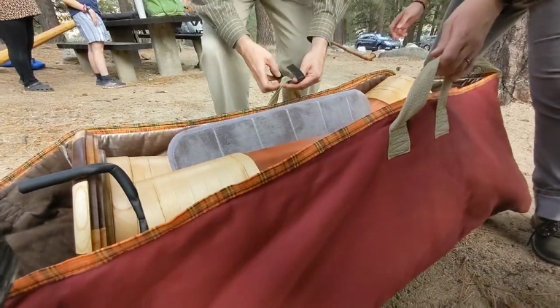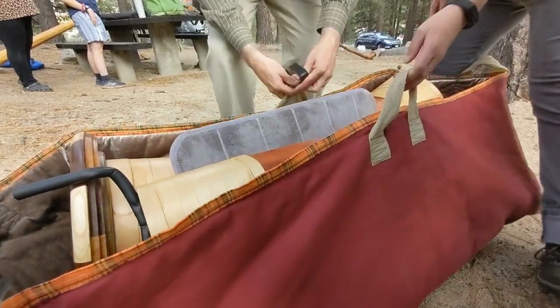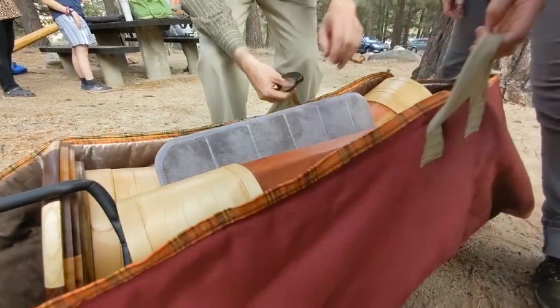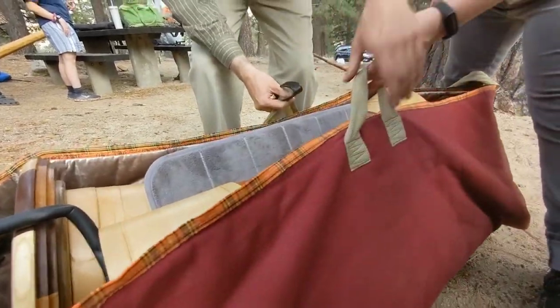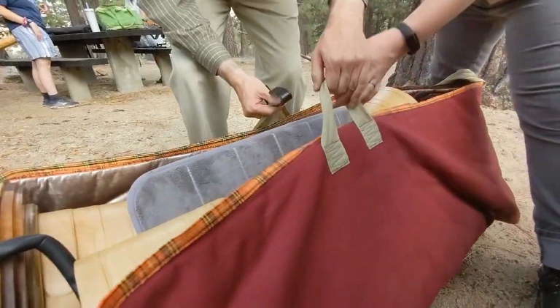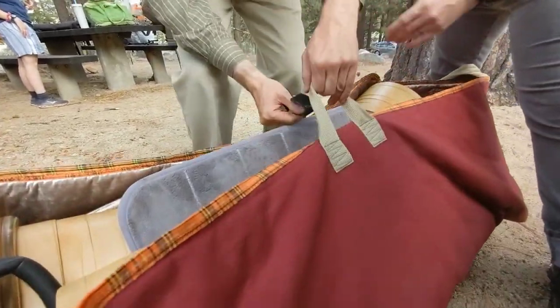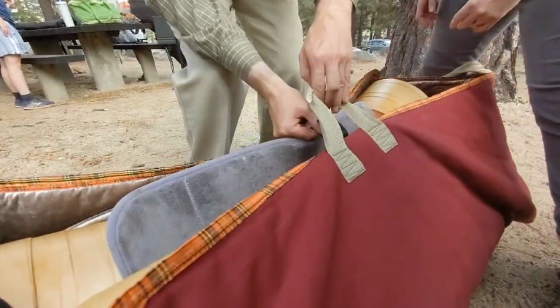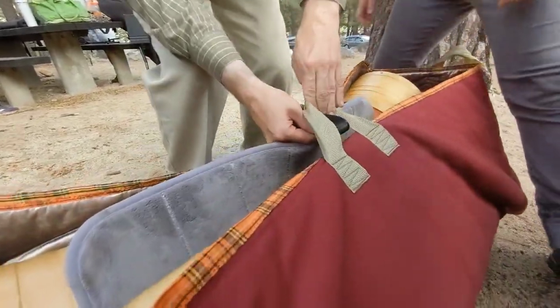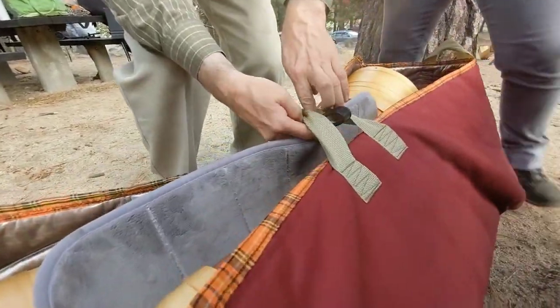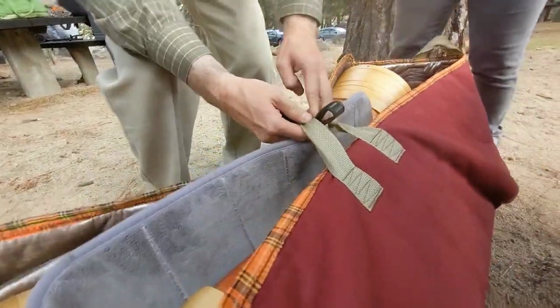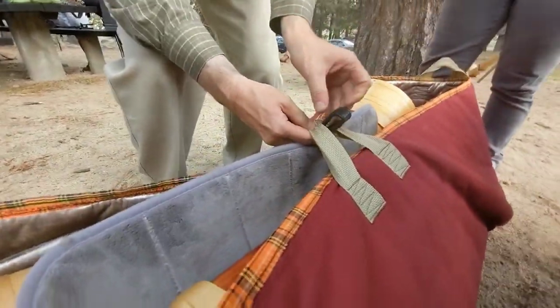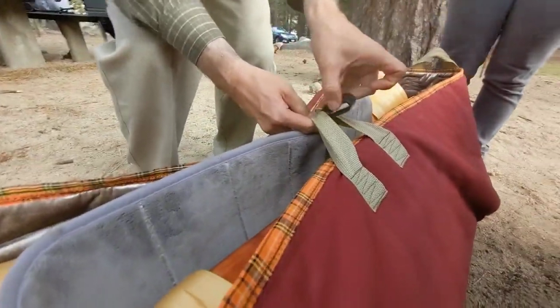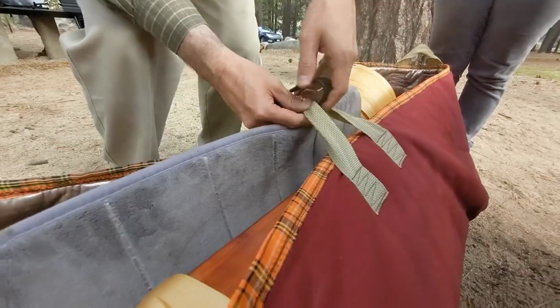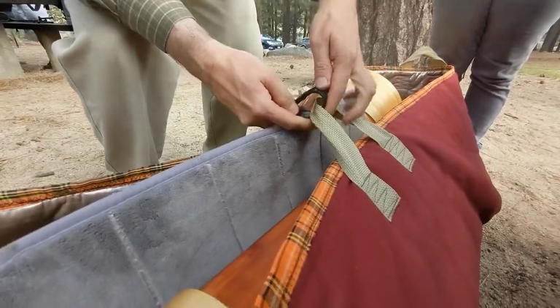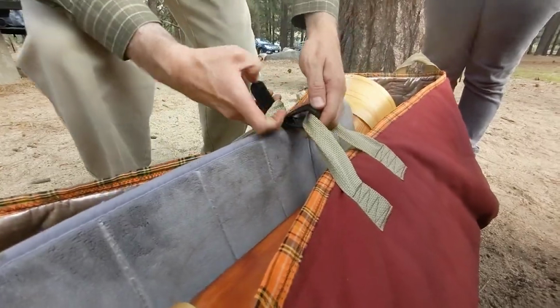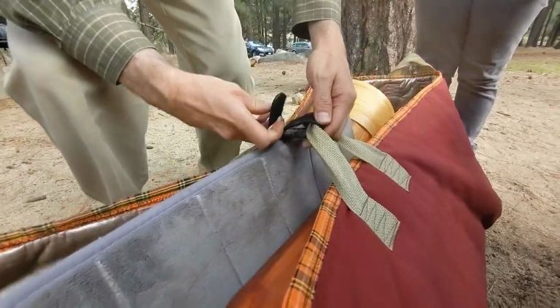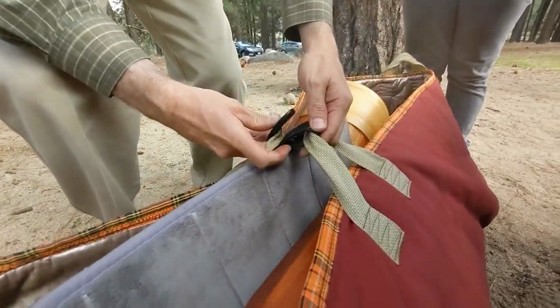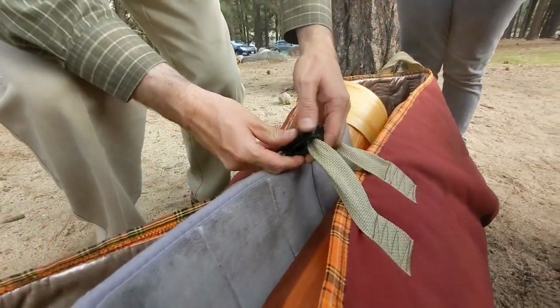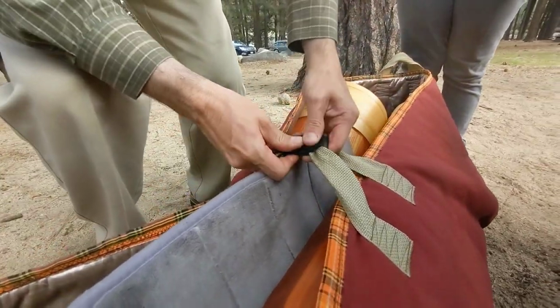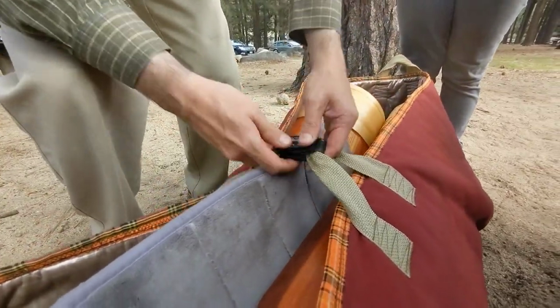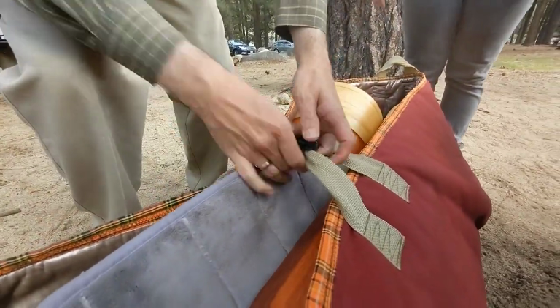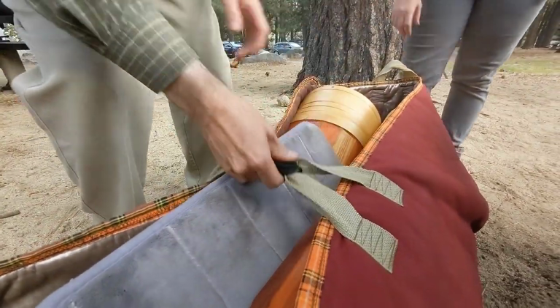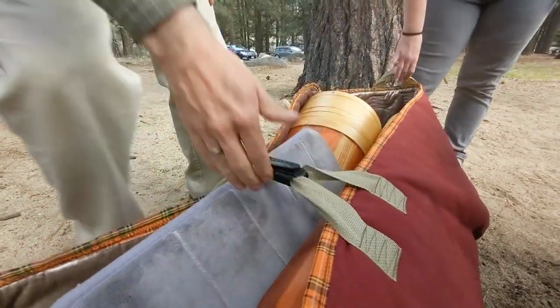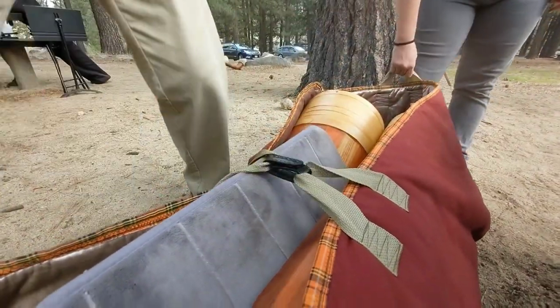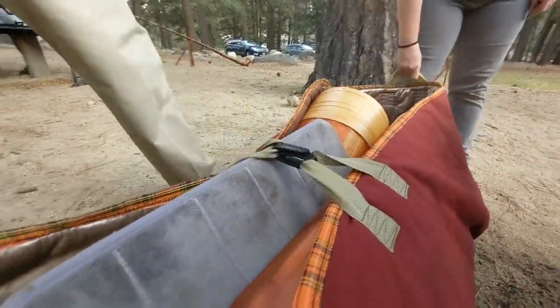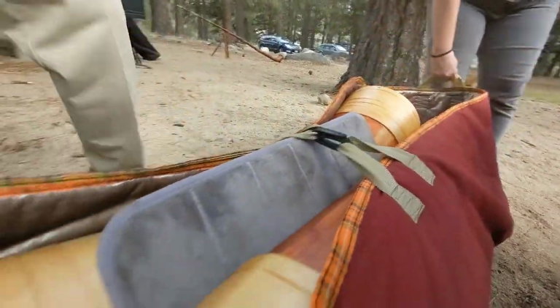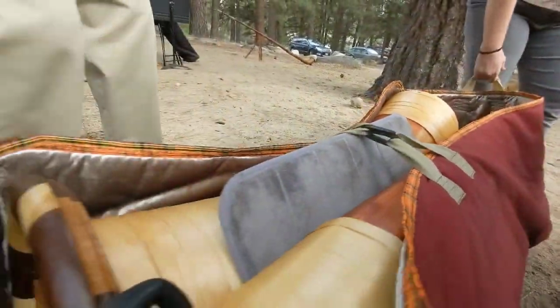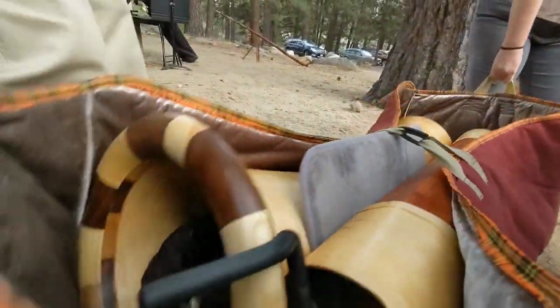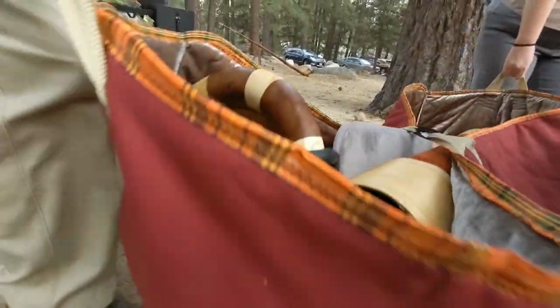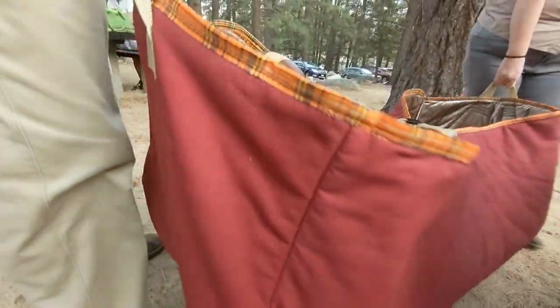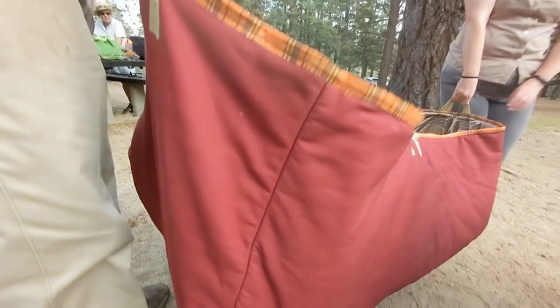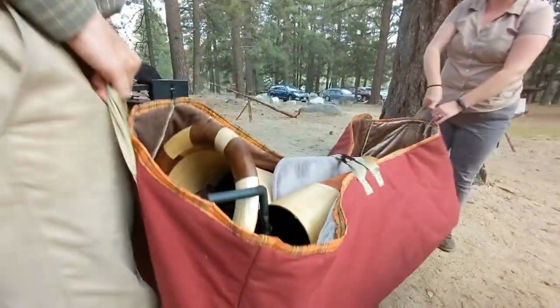Finally, the pad goes between the pieces to keep everything from rattling, connect the two handles together, and you are ready to go.